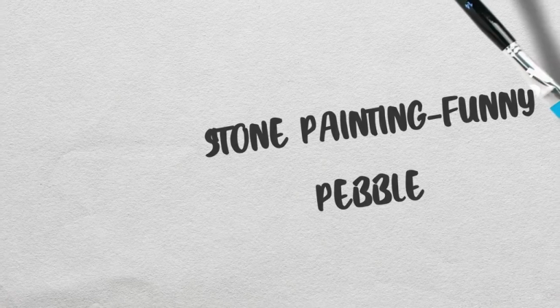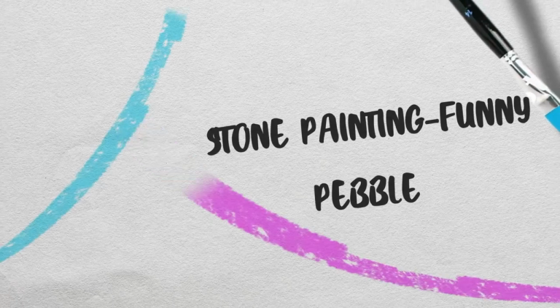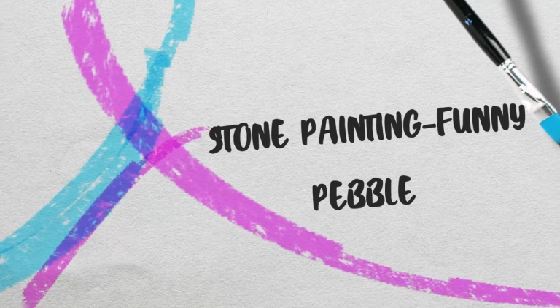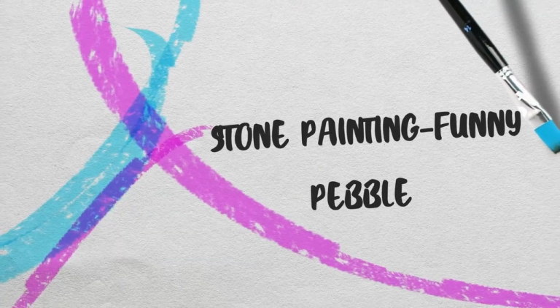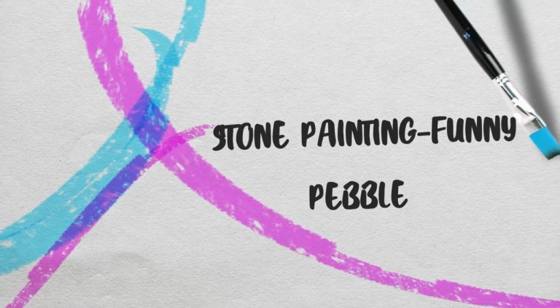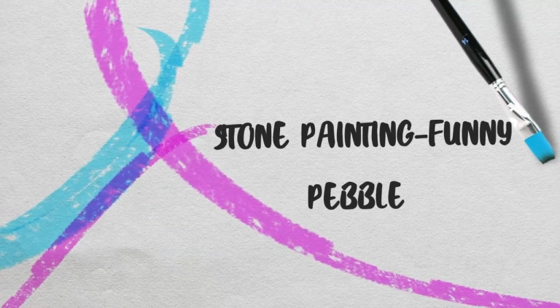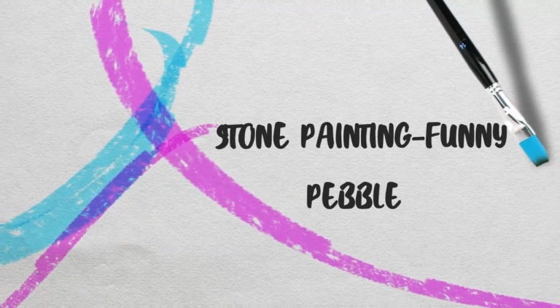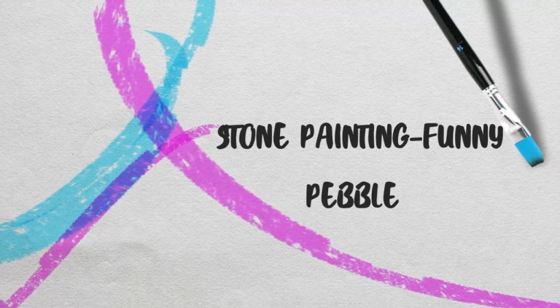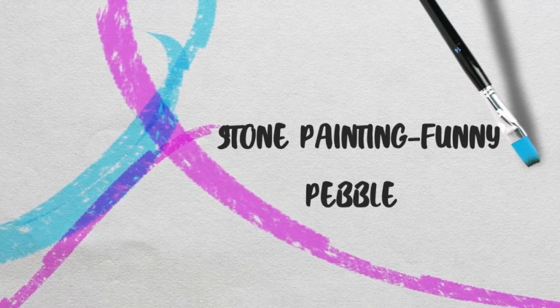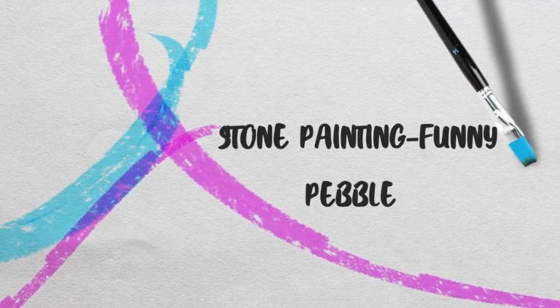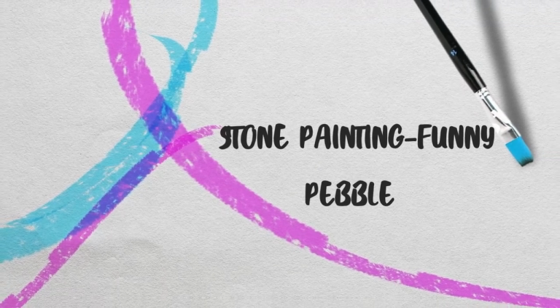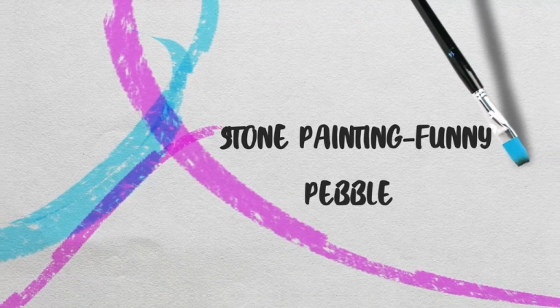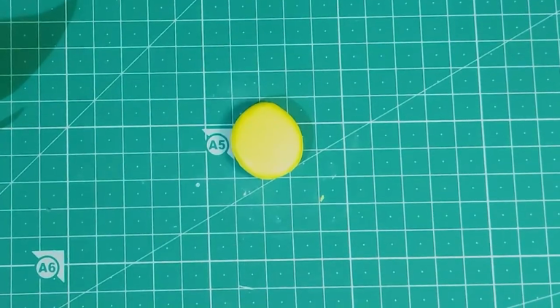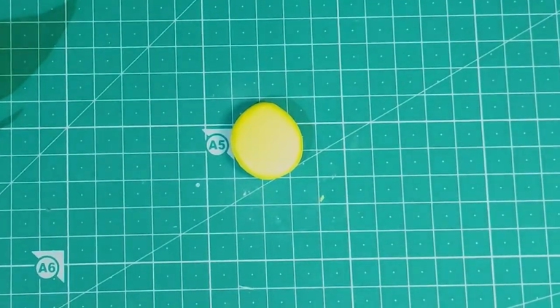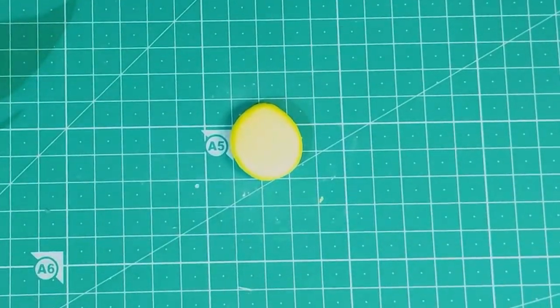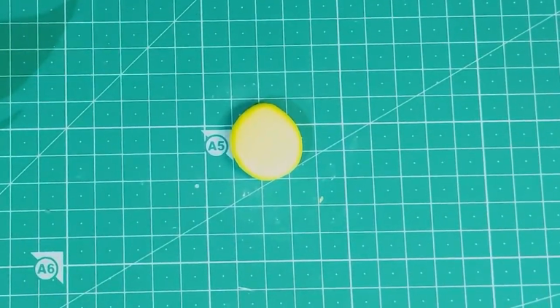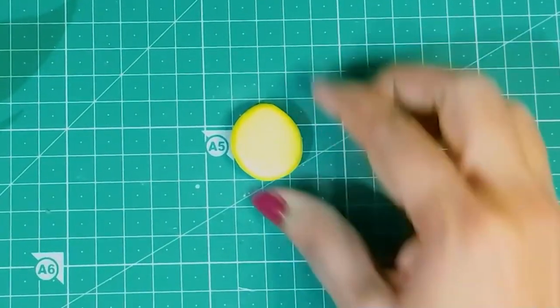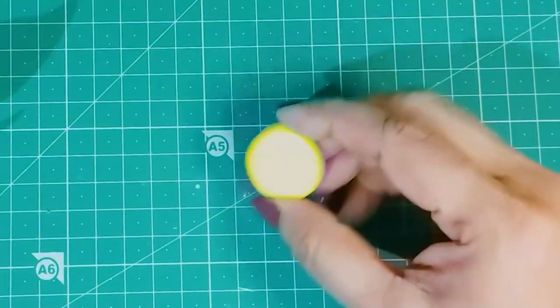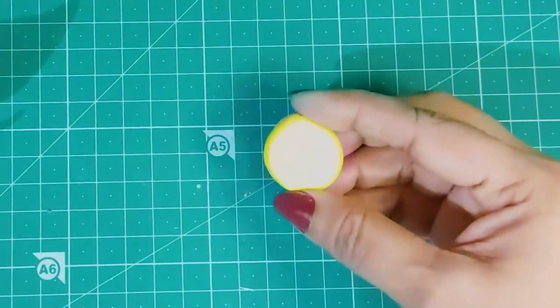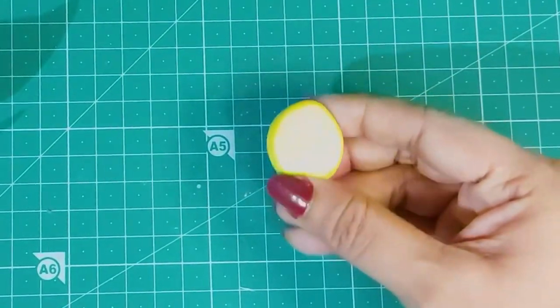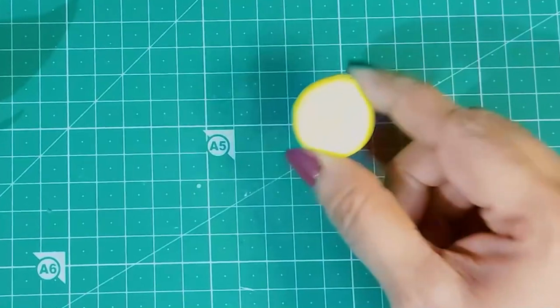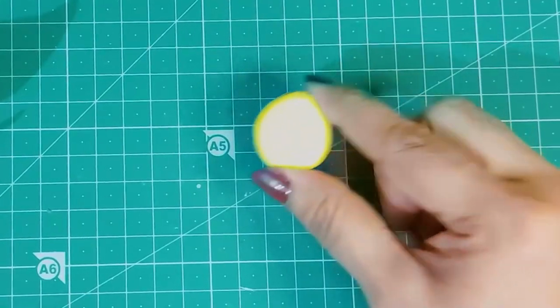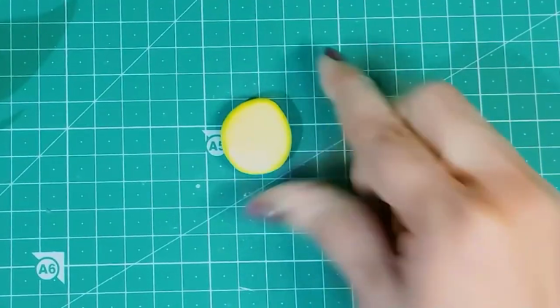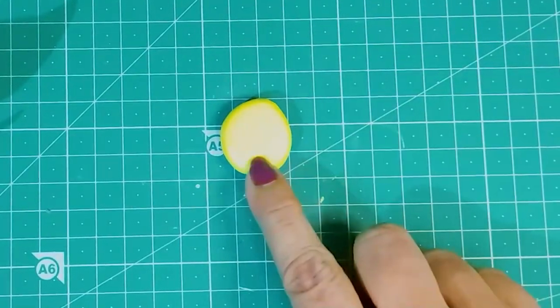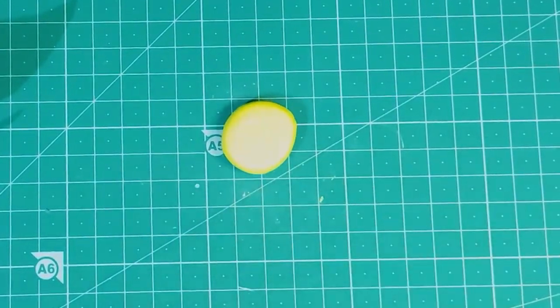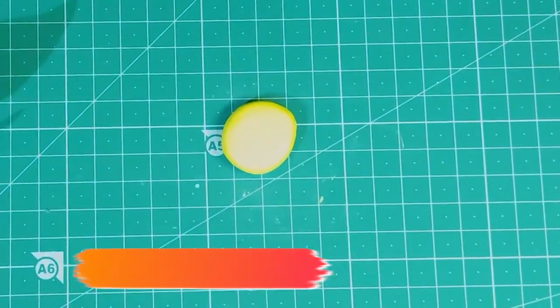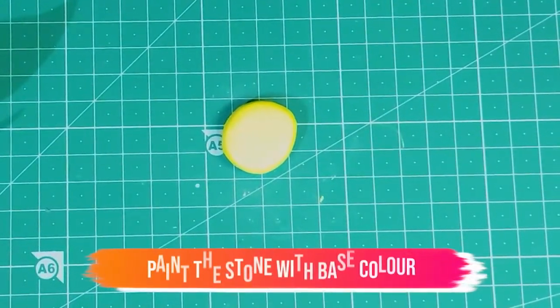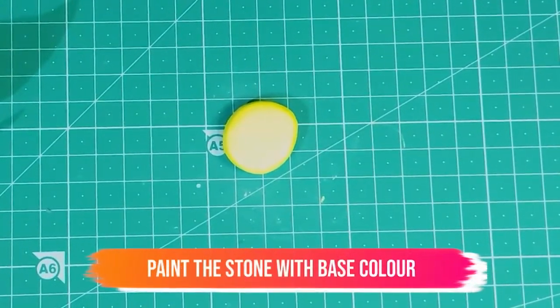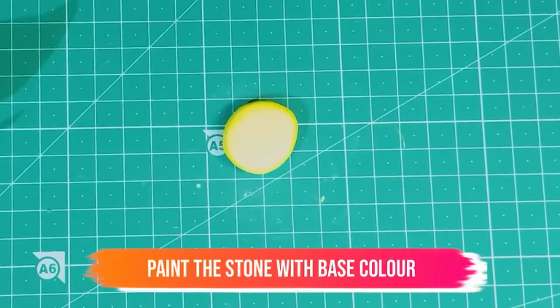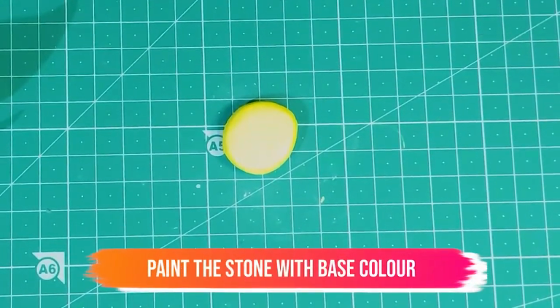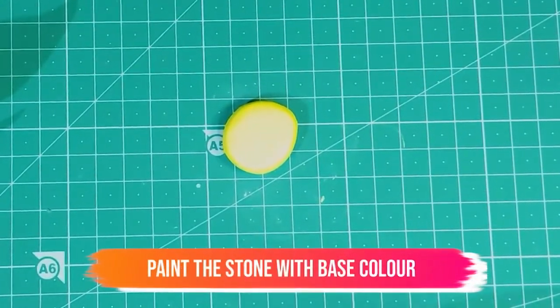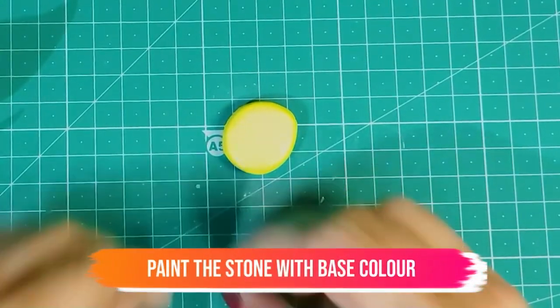Hello all and welcome to the new video of stone painting funny pebble. Let's see how to paint if you have a small stone or a pebble shaped stone.